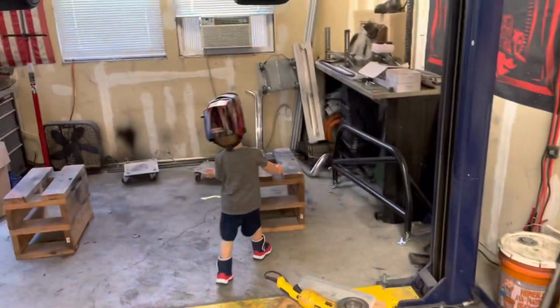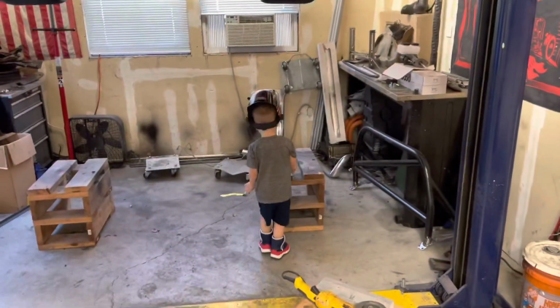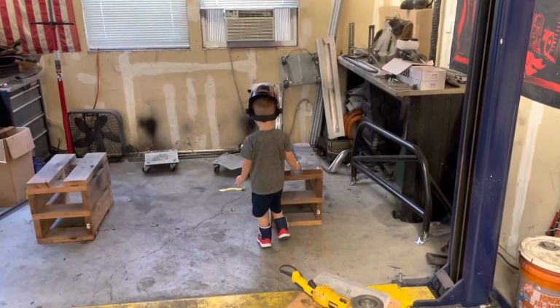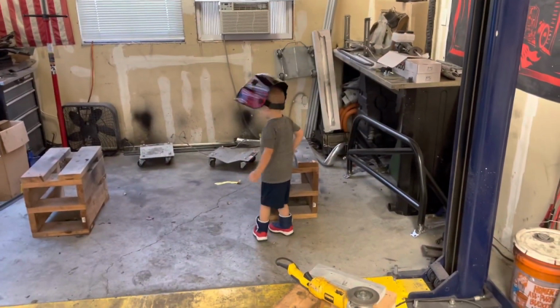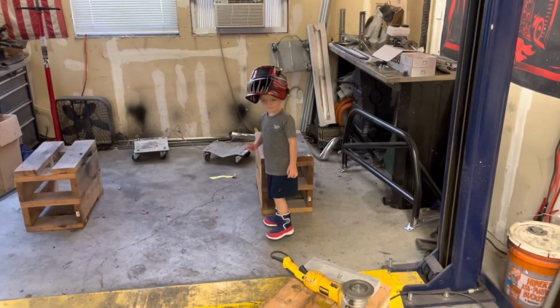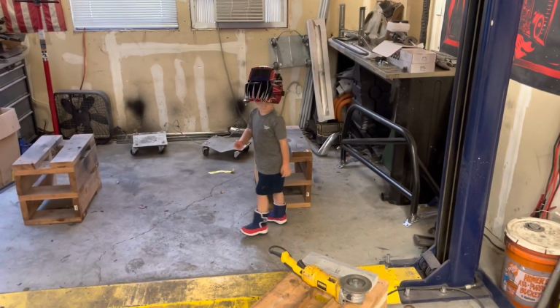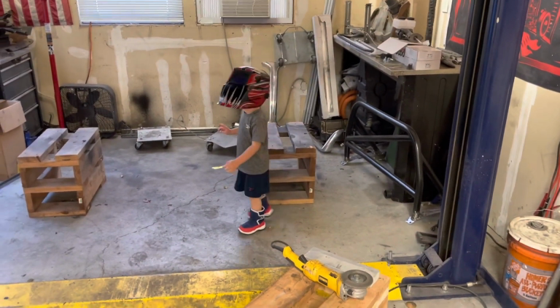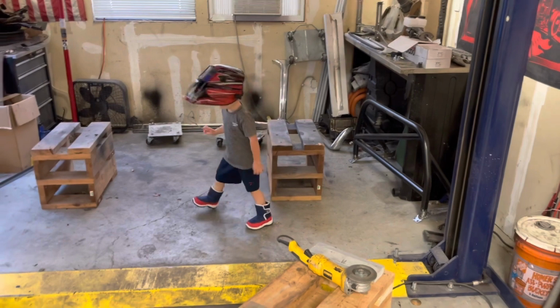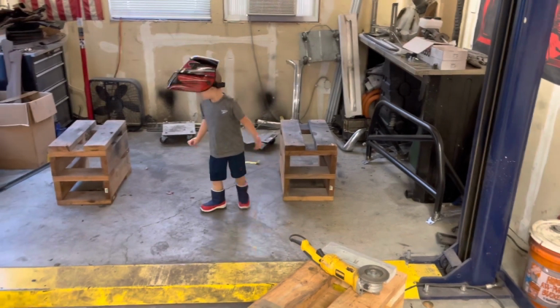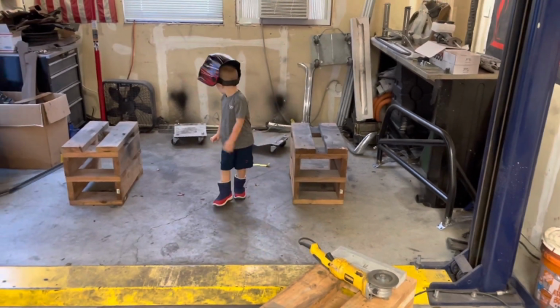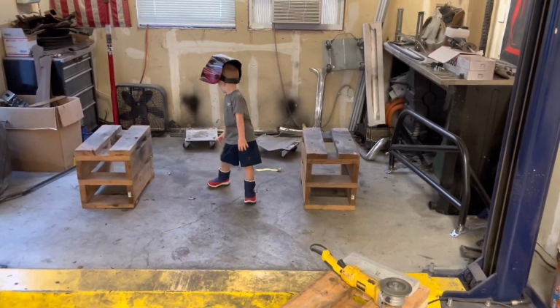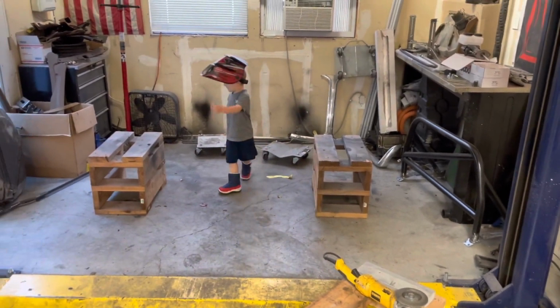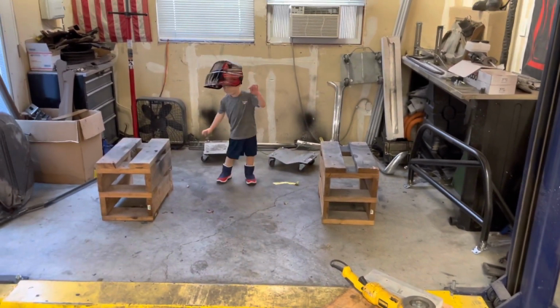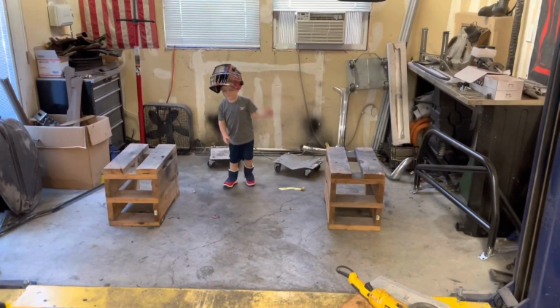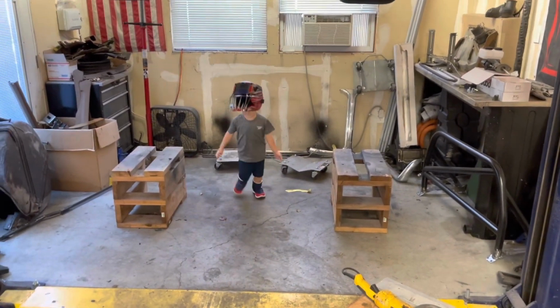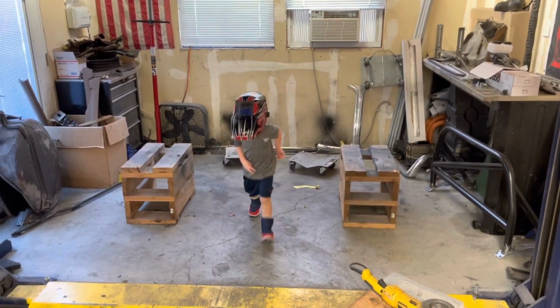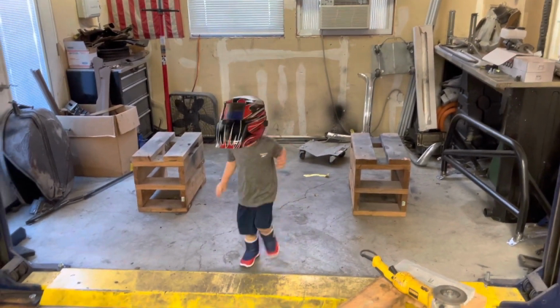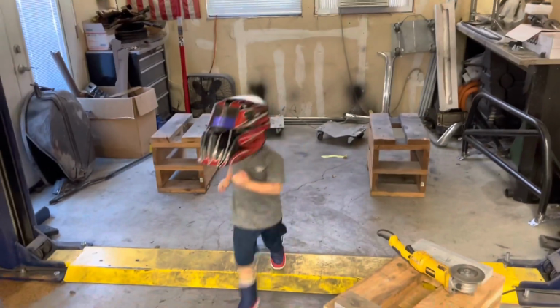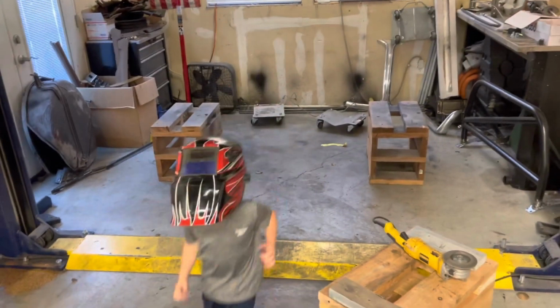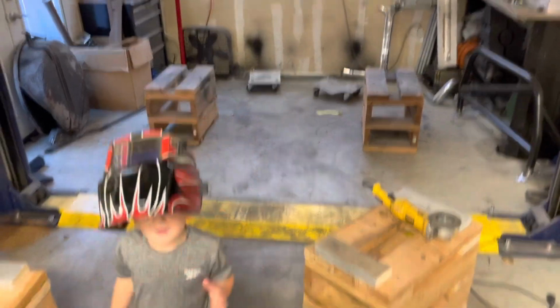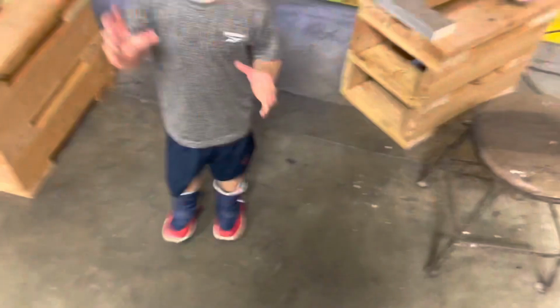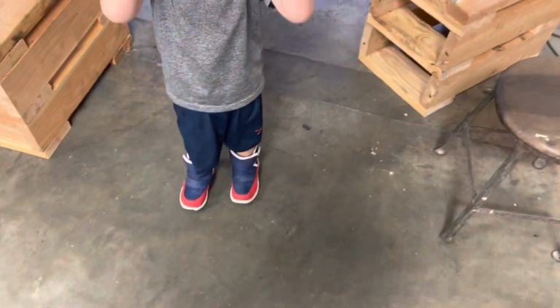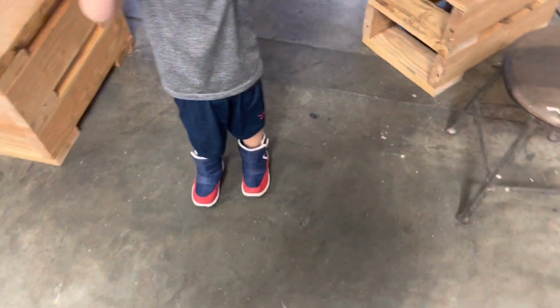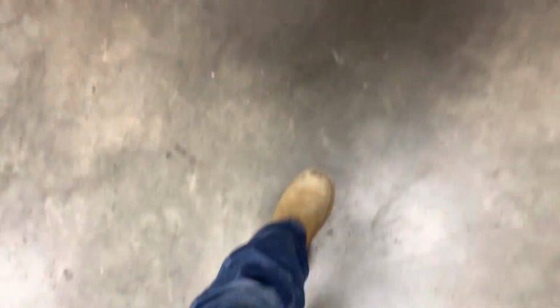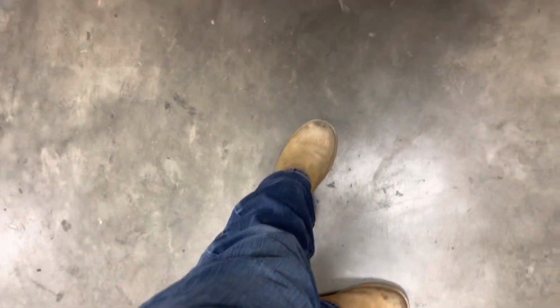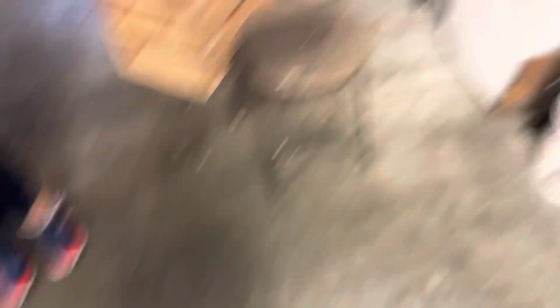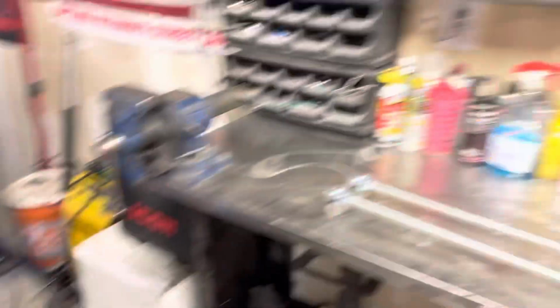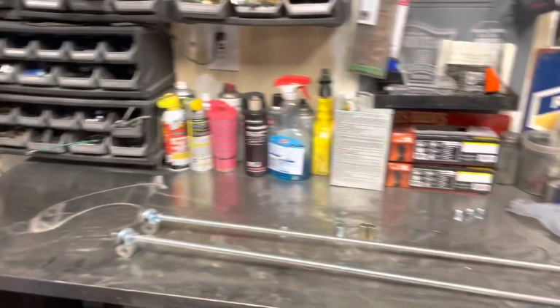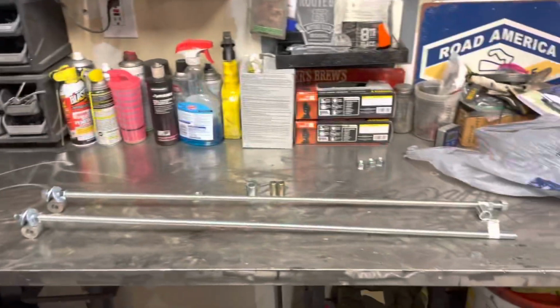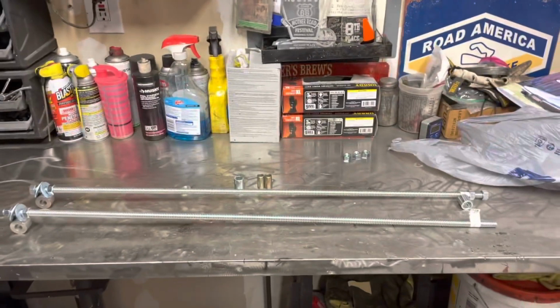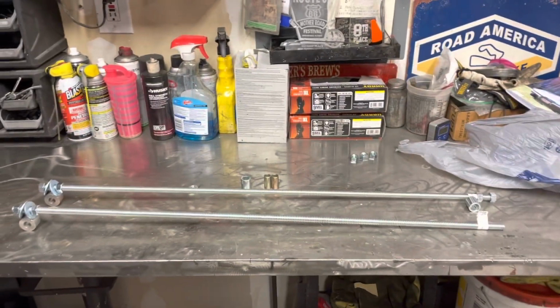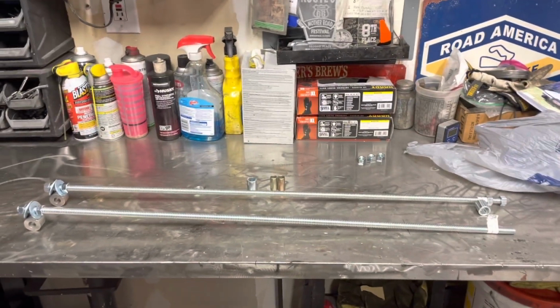All right, before we get started it is required that we all put on our bad boy boots and our bad boy socks. Henry's got his on, I've got mine on, and it's time to get to work.